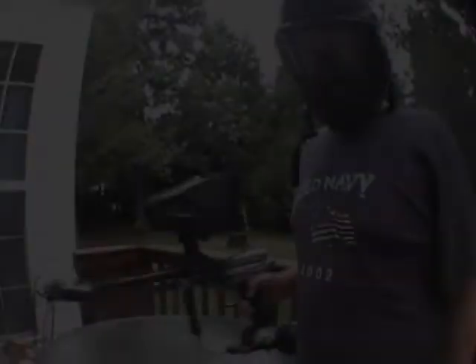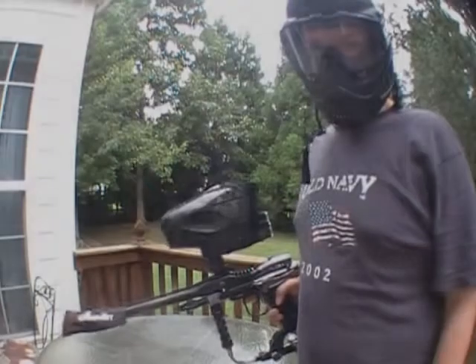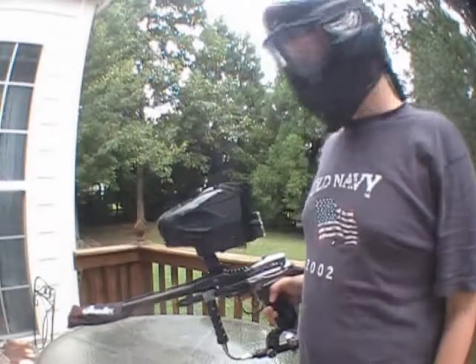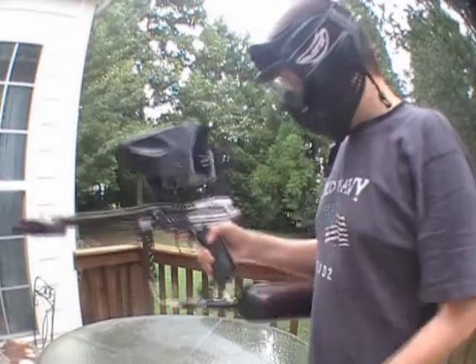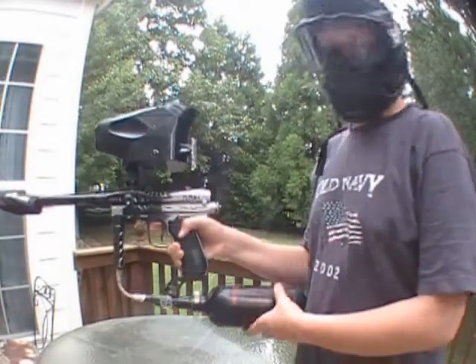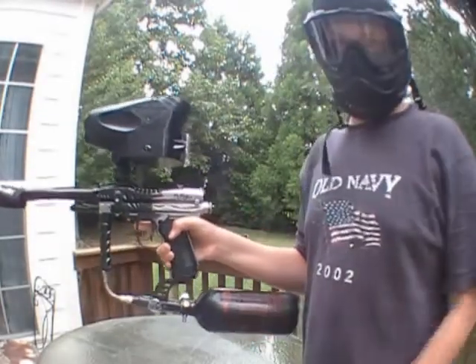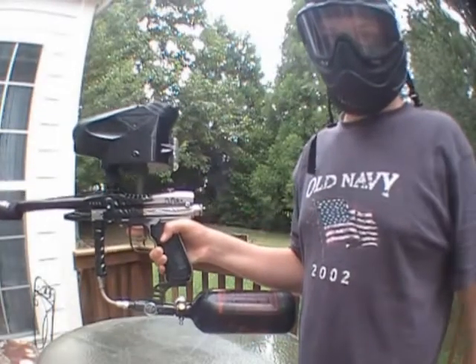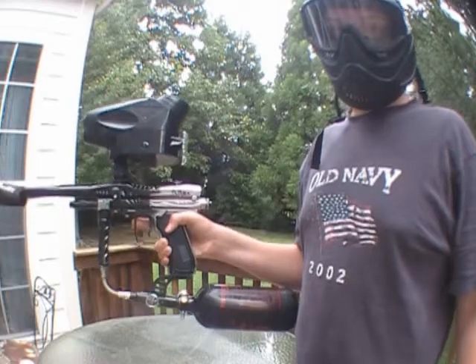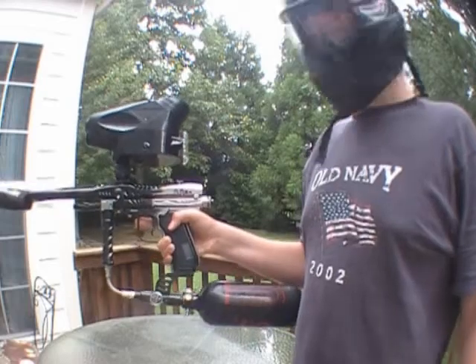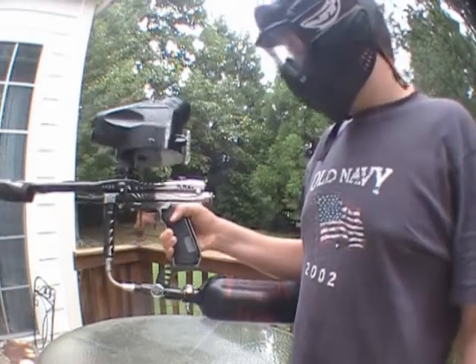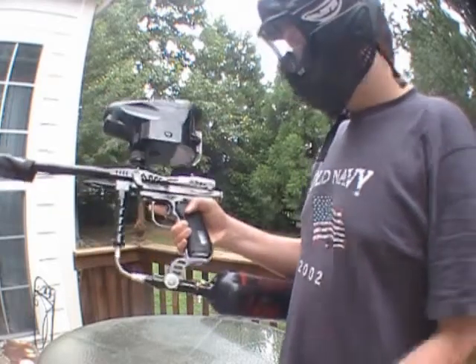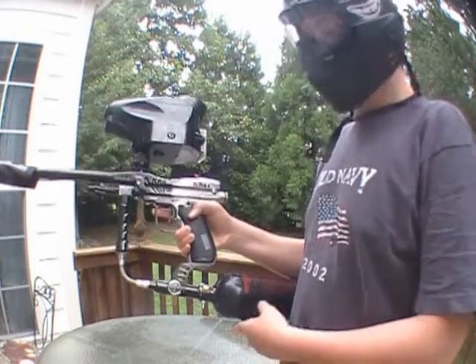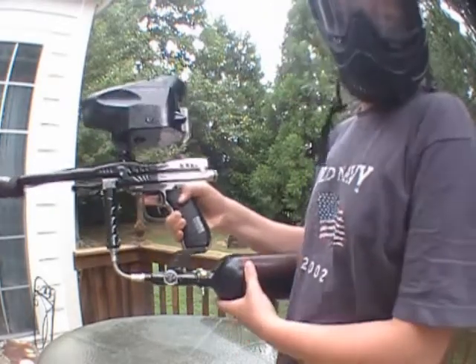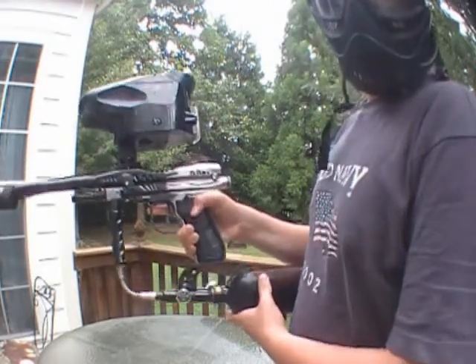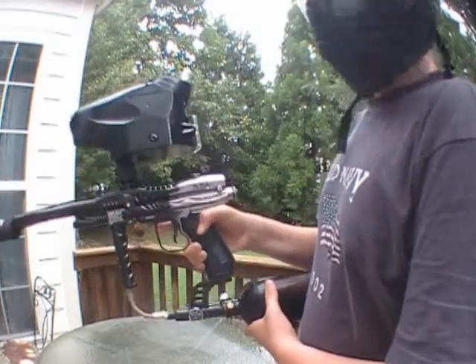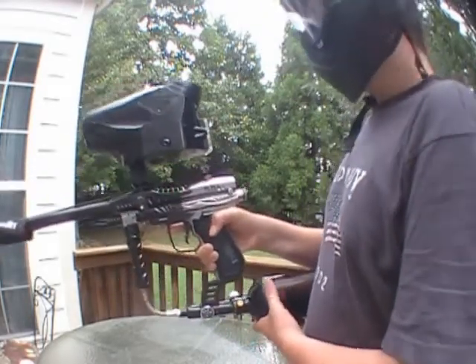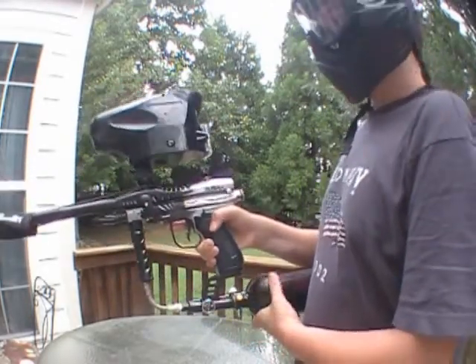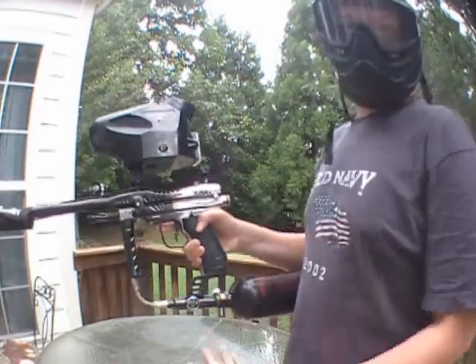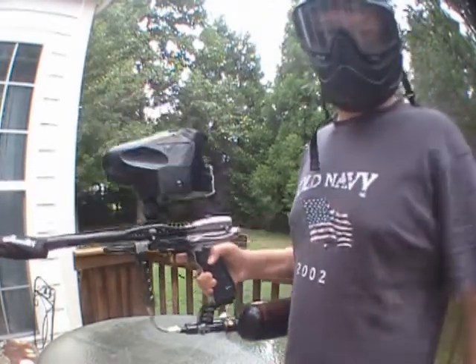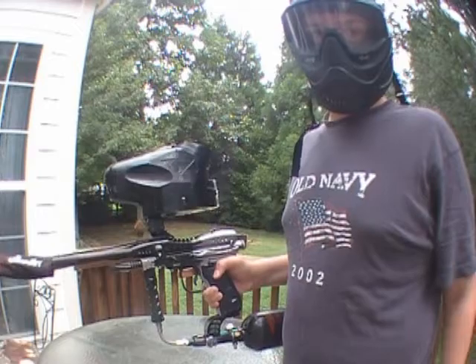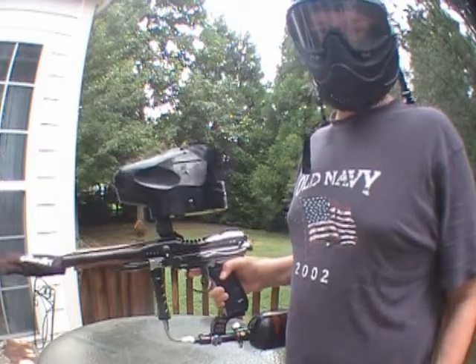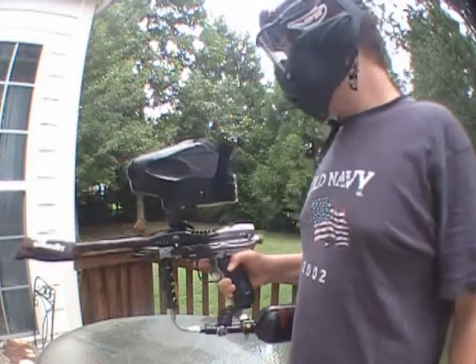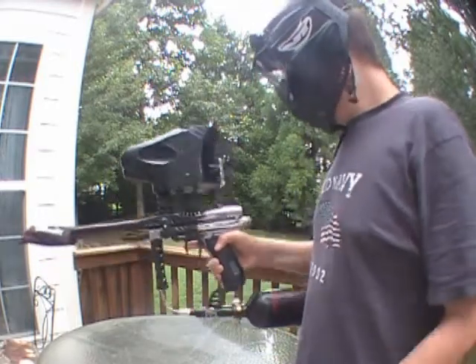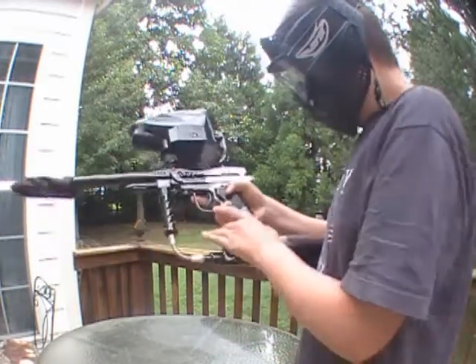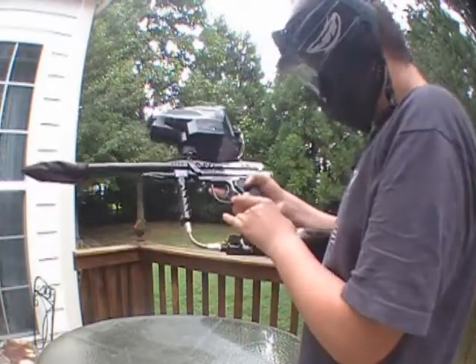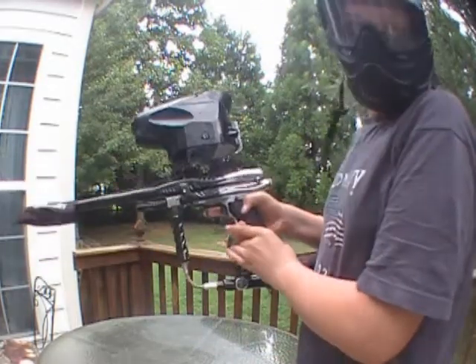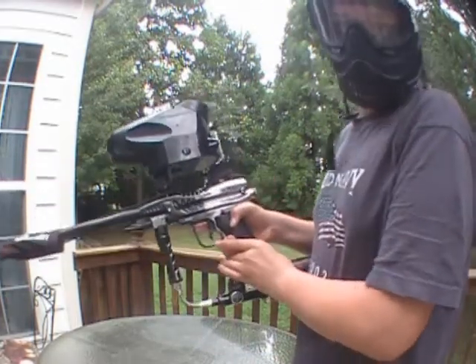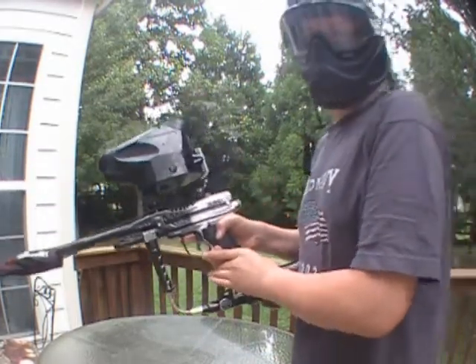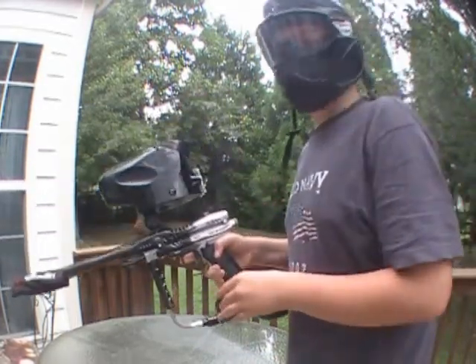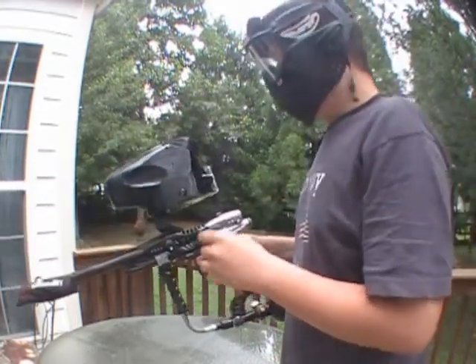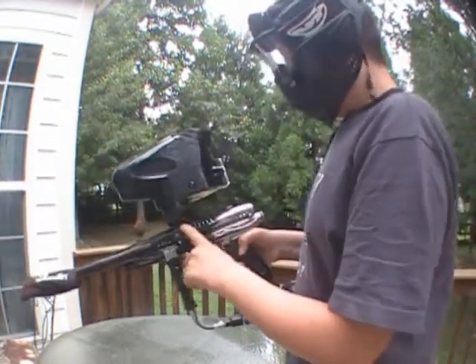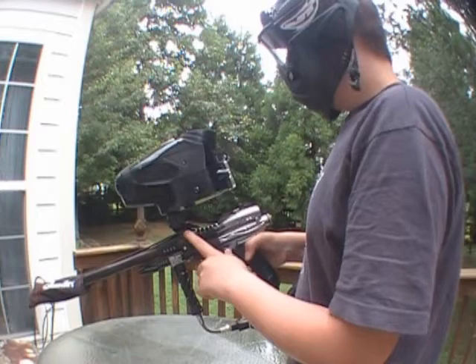Hey, we're here test firing the Diablo Mongoose BUS2 LCD with eyes, just showing that it works fine, no issues. We have it capped at 10 balls per second, semi-auto, eyes are on.